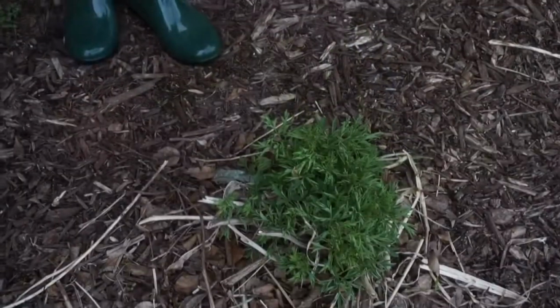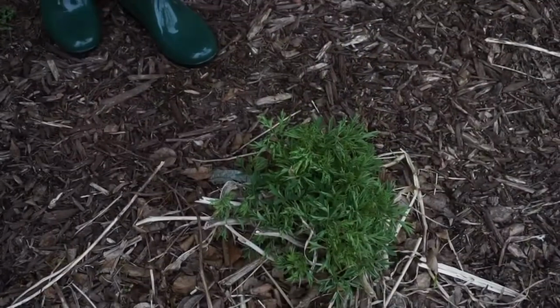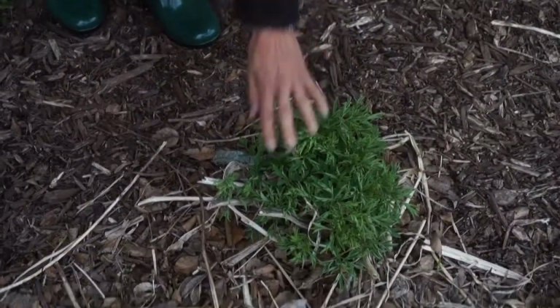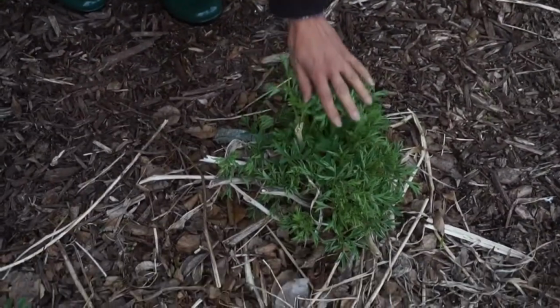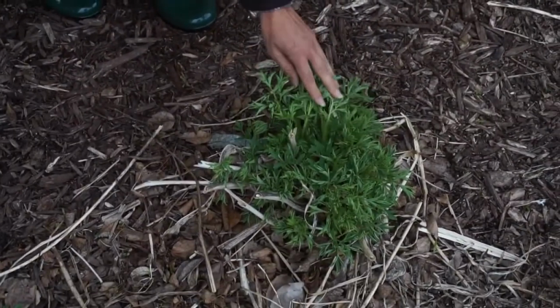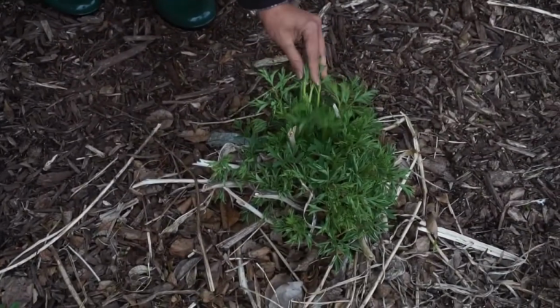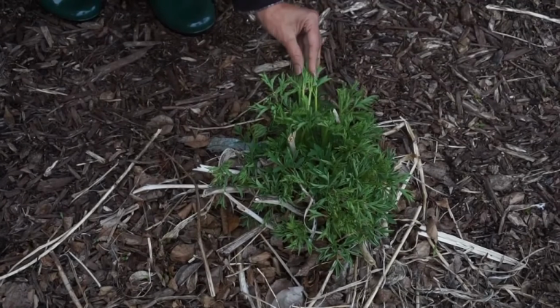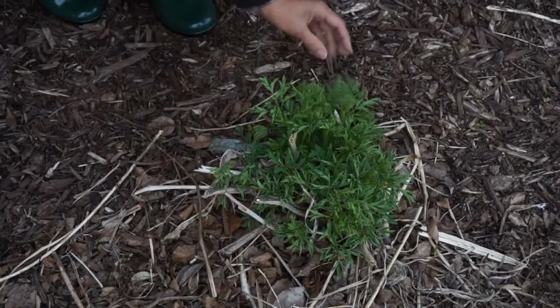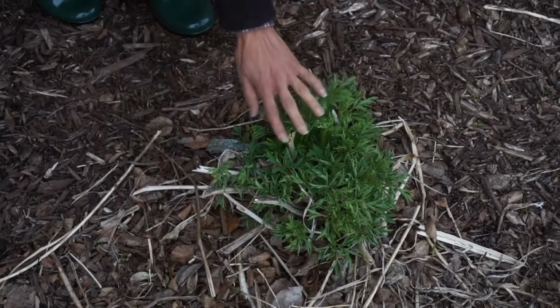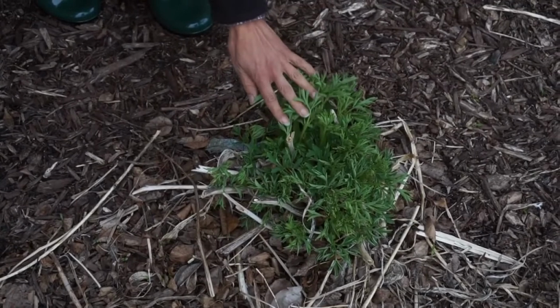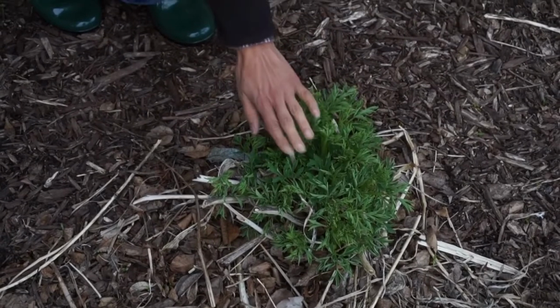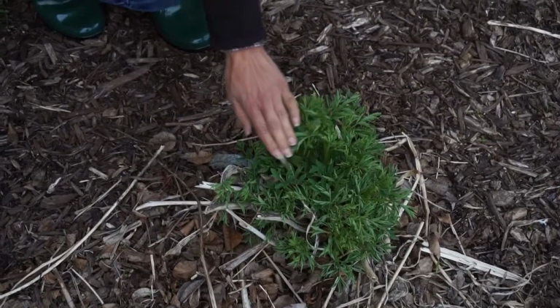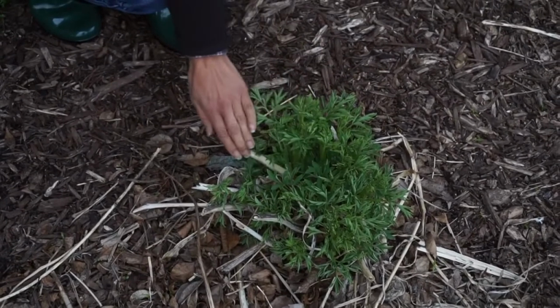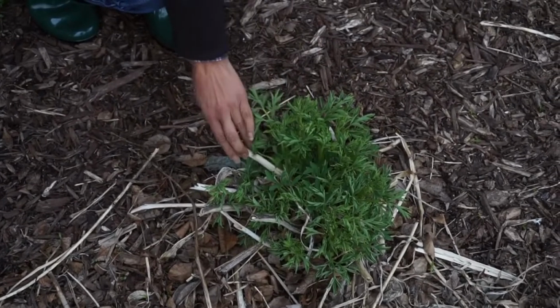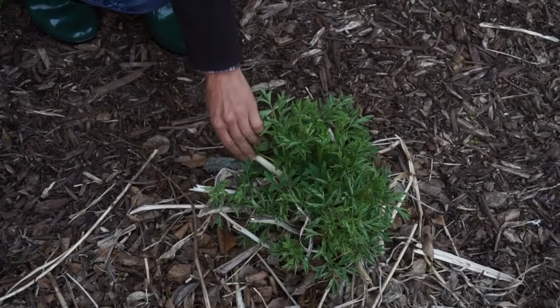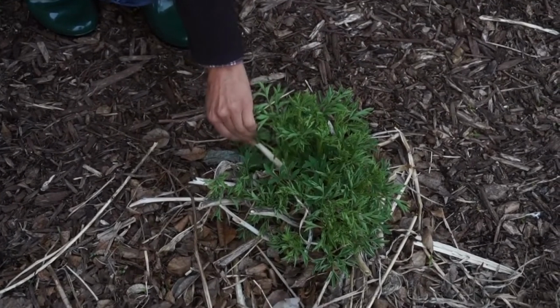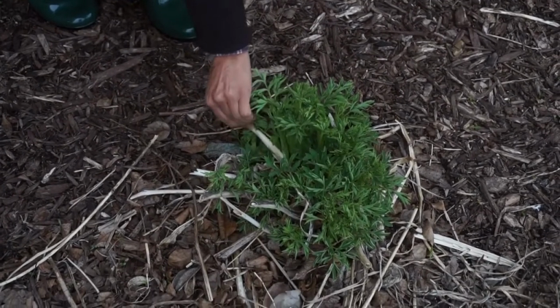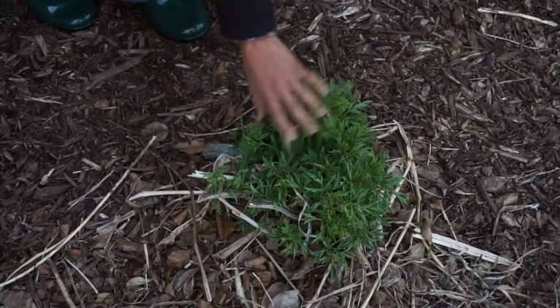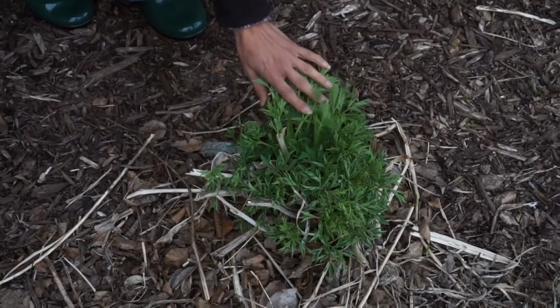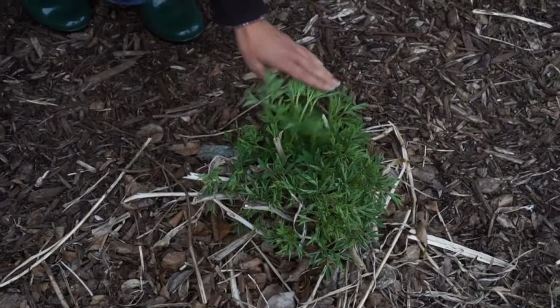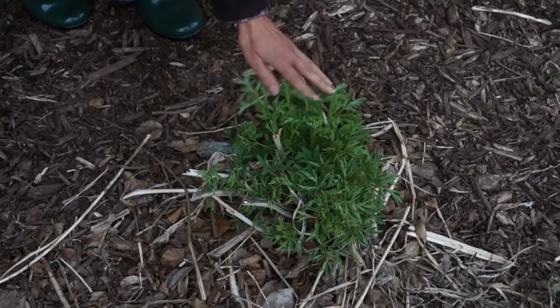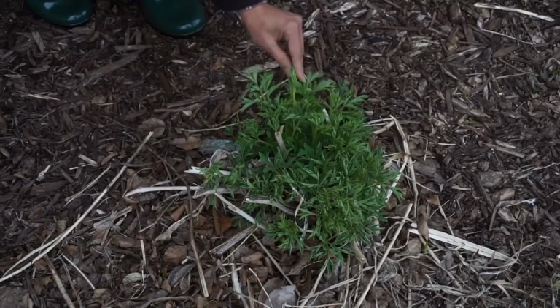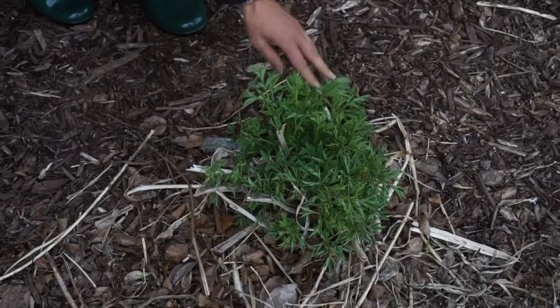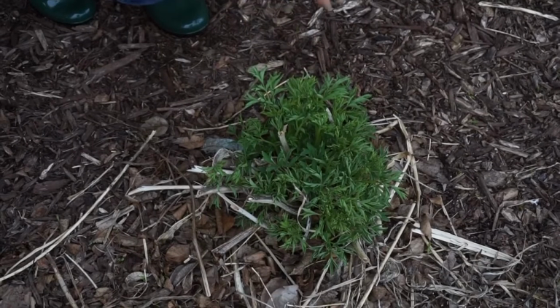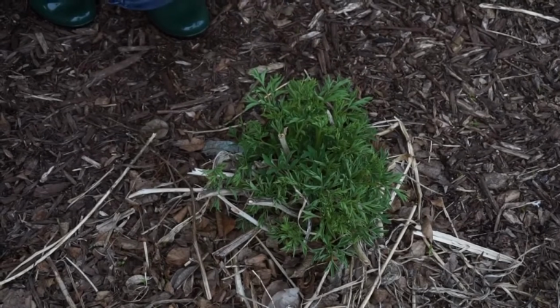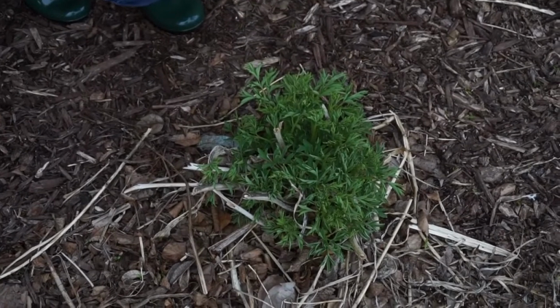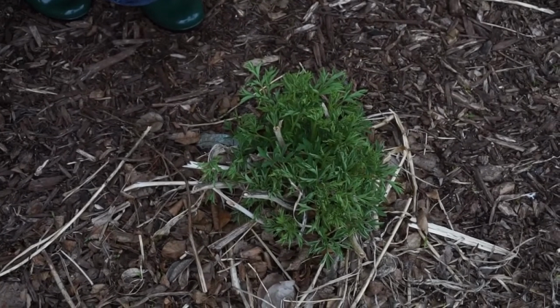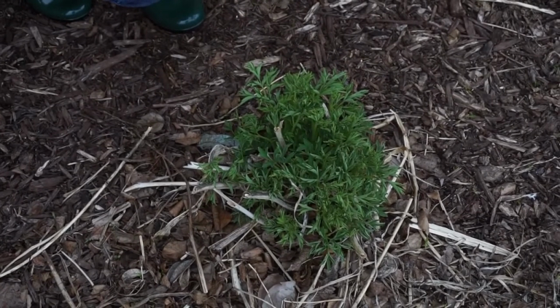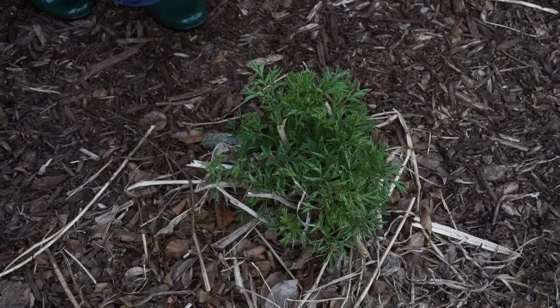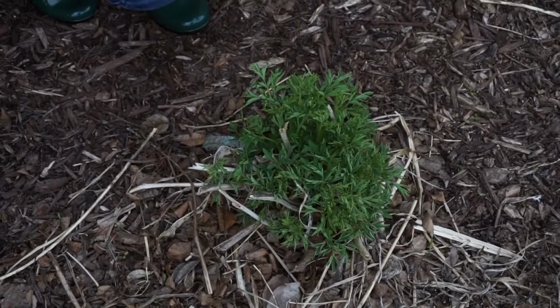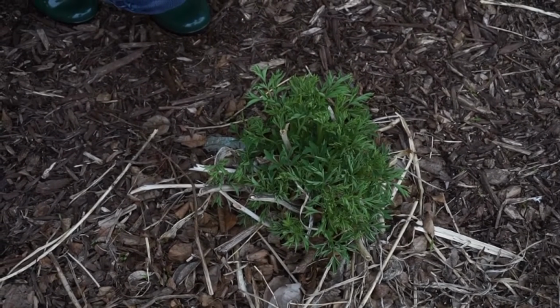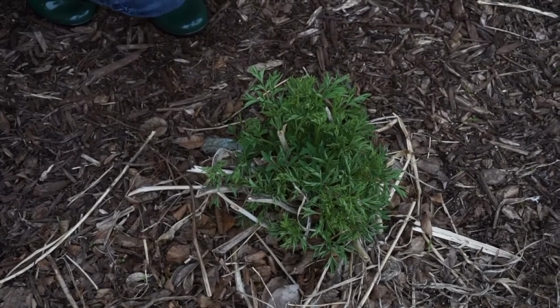Over here I have my bleeding heart. This is a white one. Of course it's not blooming yet, but it's starting to come up, so hopefully it'll be blooming soon and we can enjoy that as well.